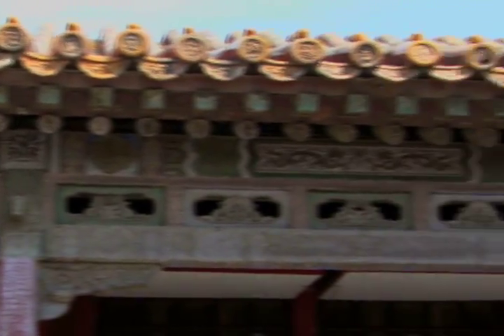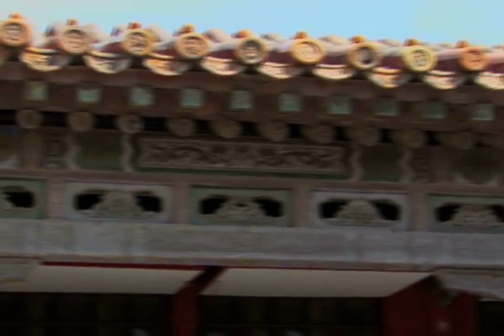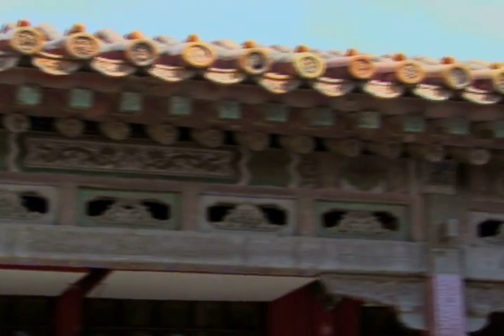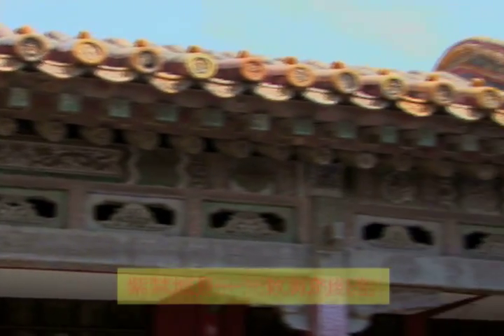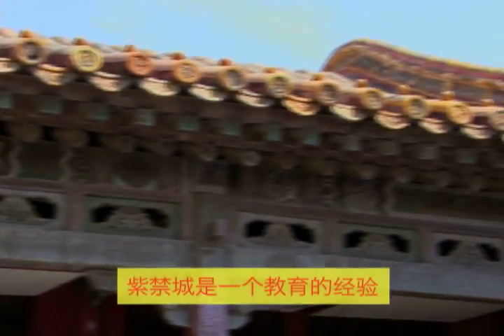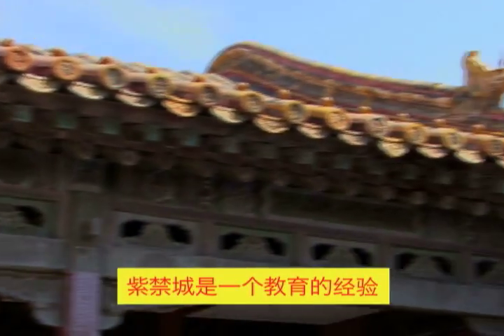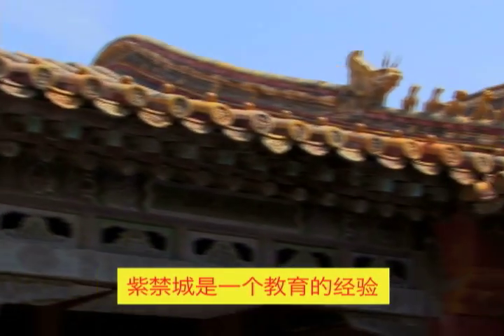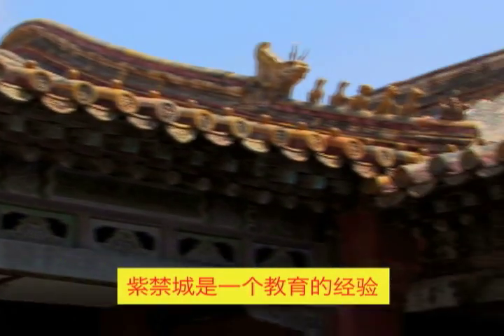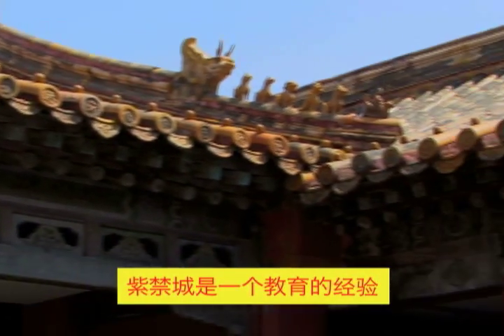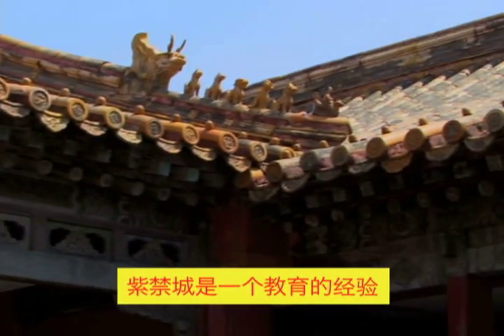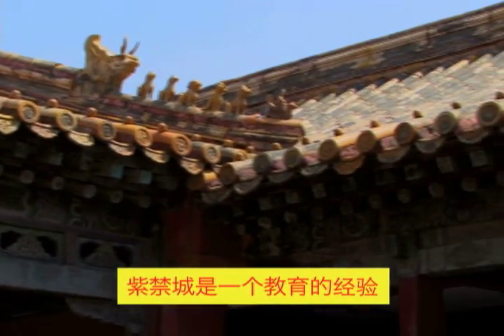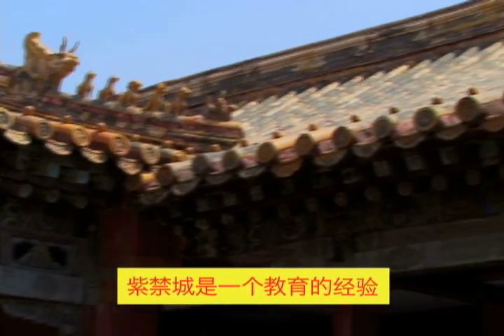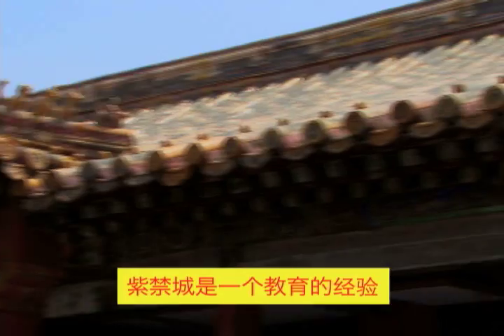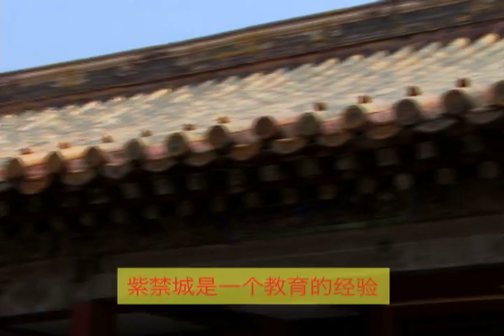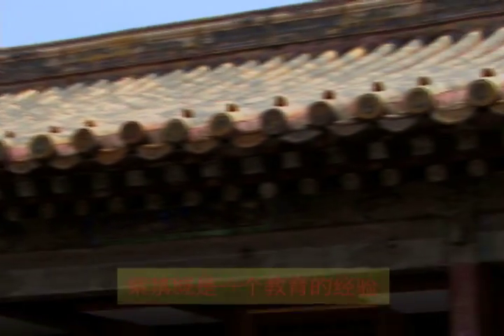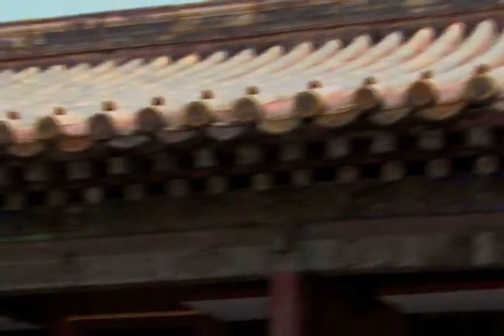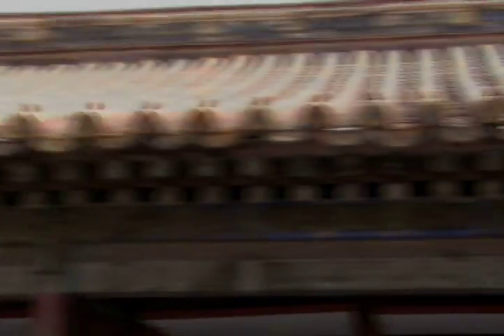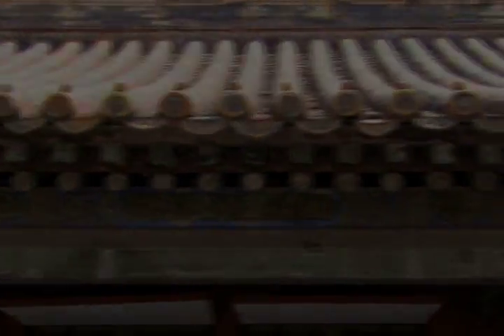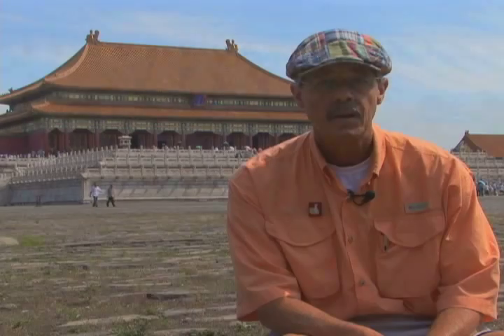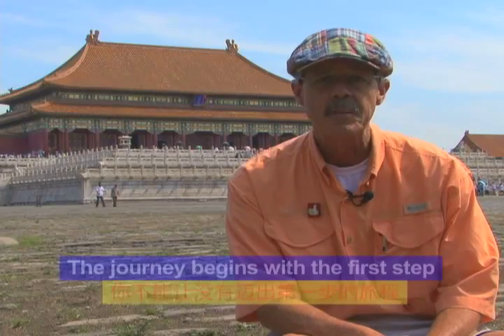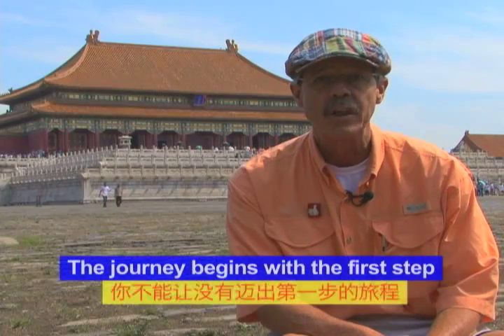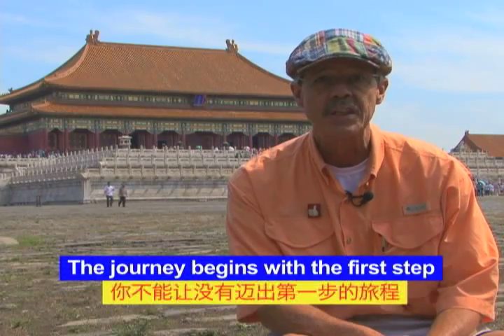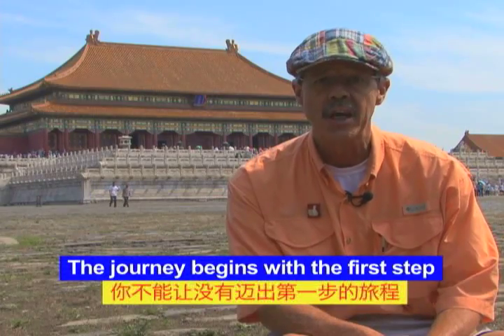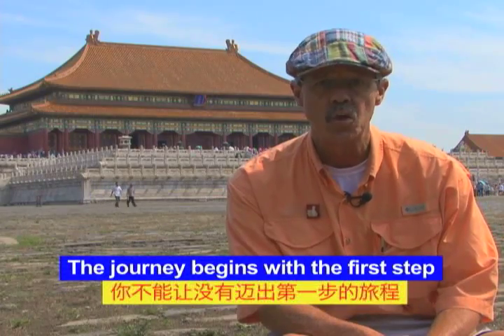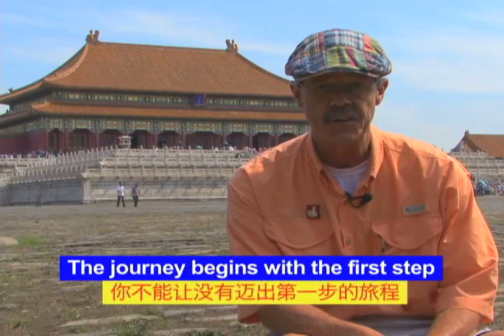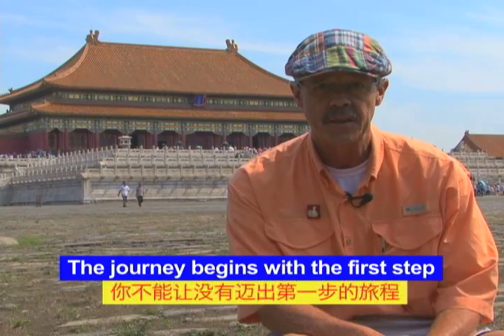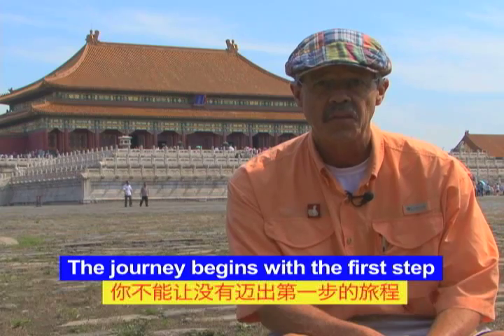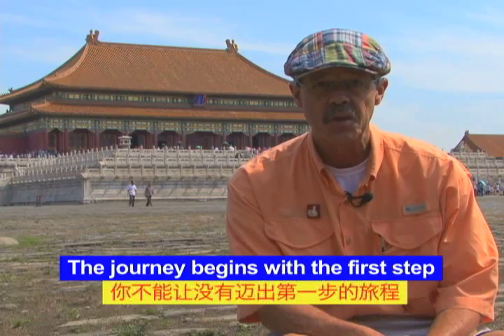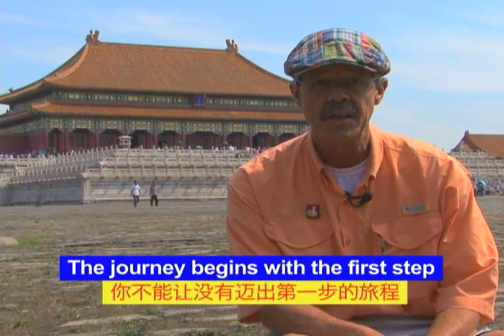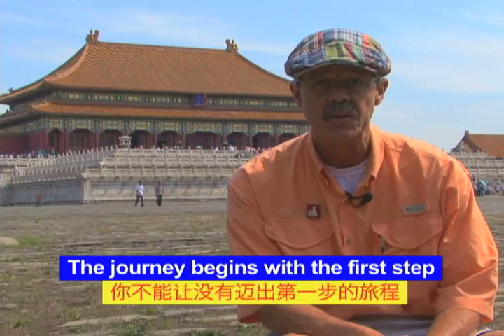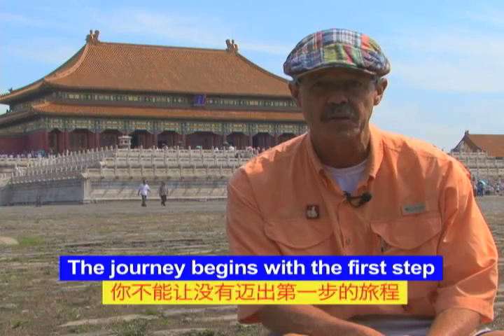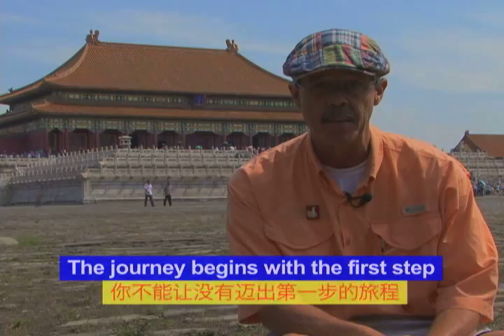The Forbidden City is a must-see for anyone visiting Beijing, so on your next trip to China, we hope to see you there. Baxter Big Wall leaving you with these Chinese words of wisdom: the journey begins with the first step.